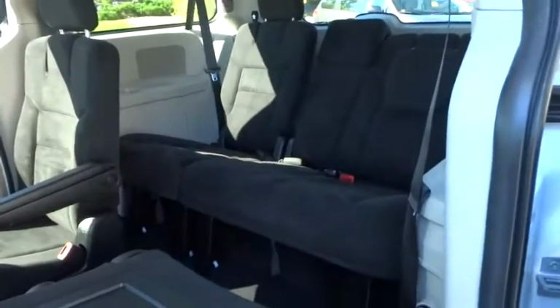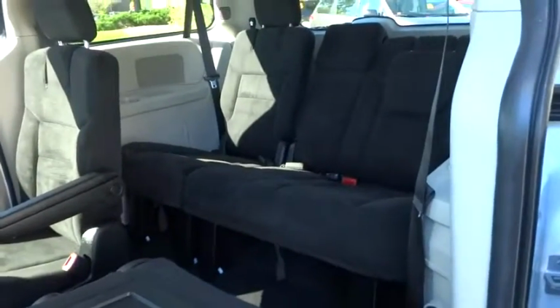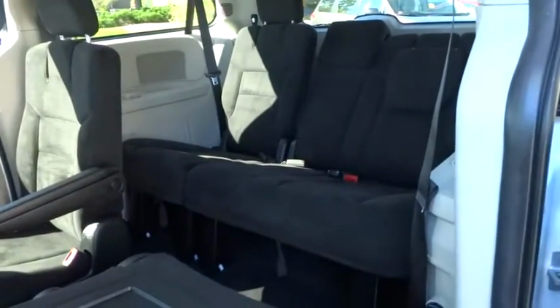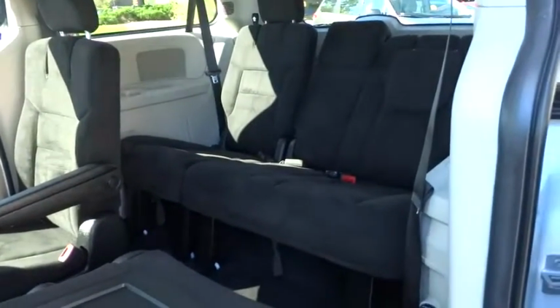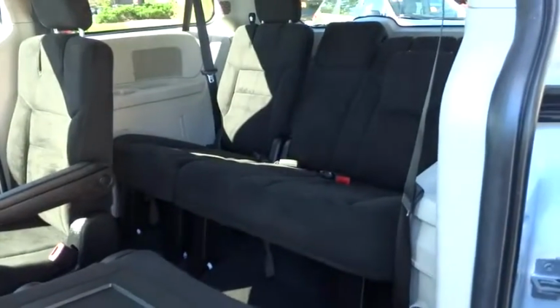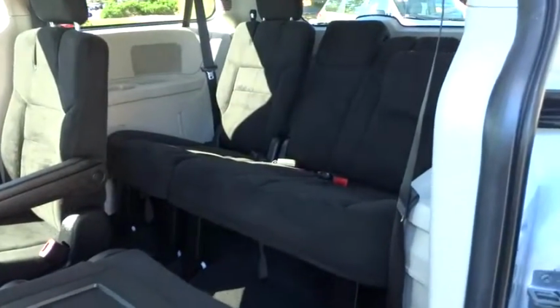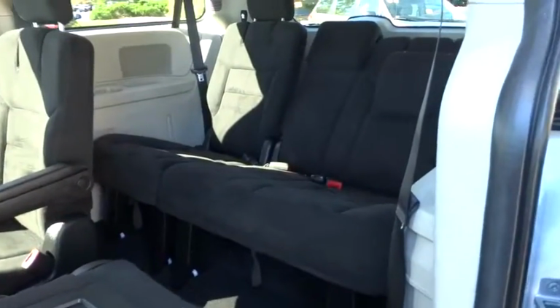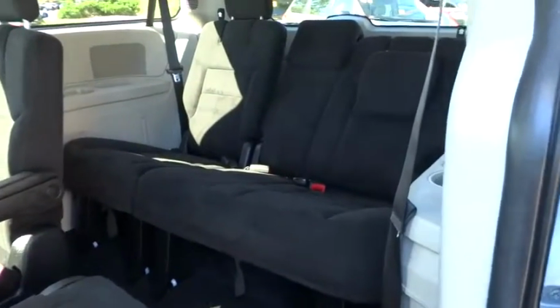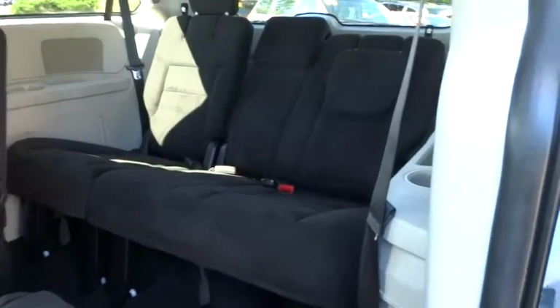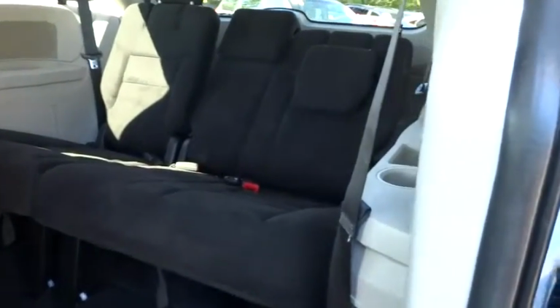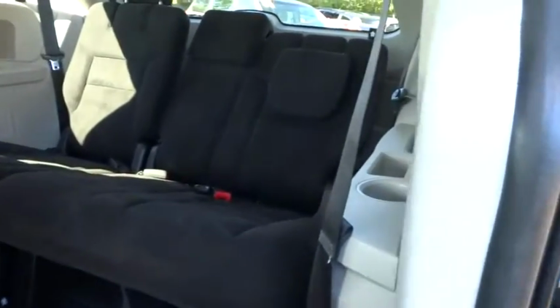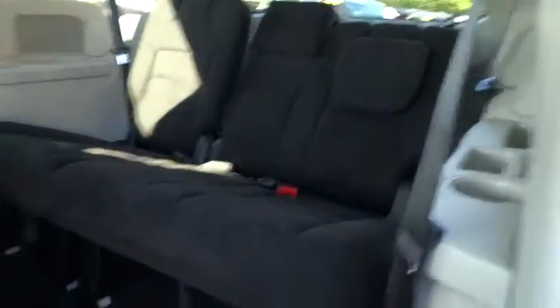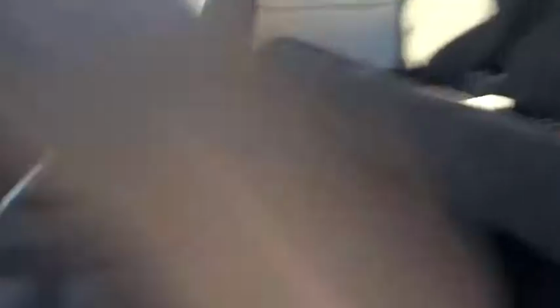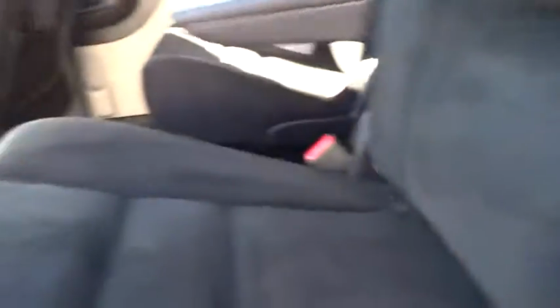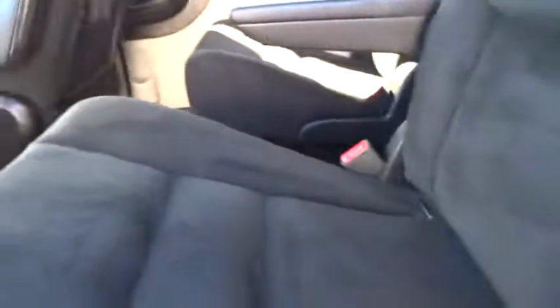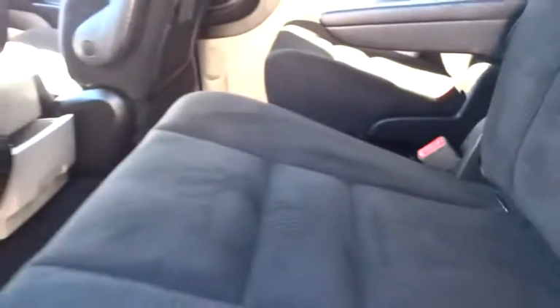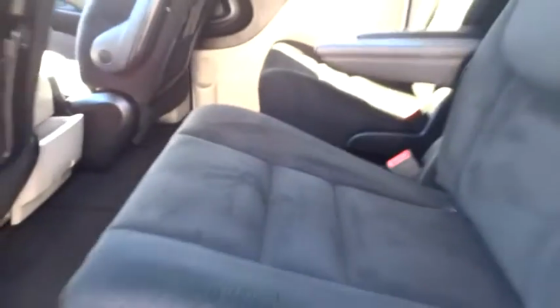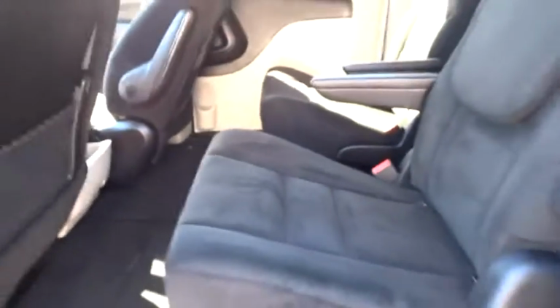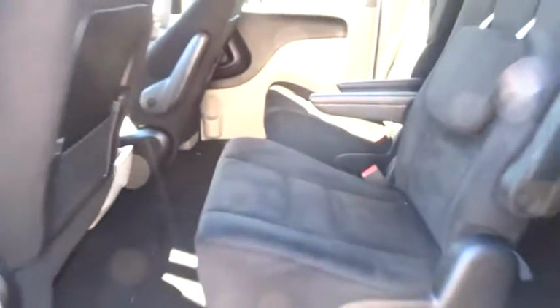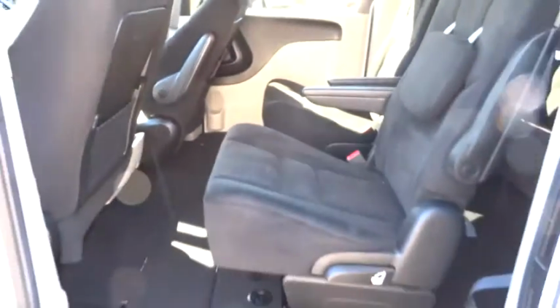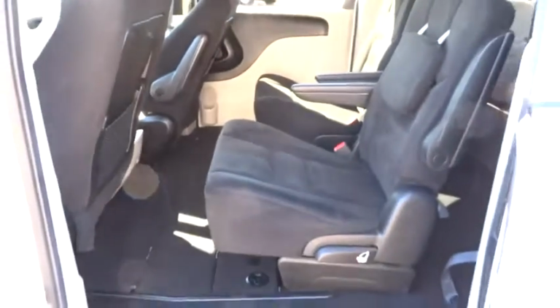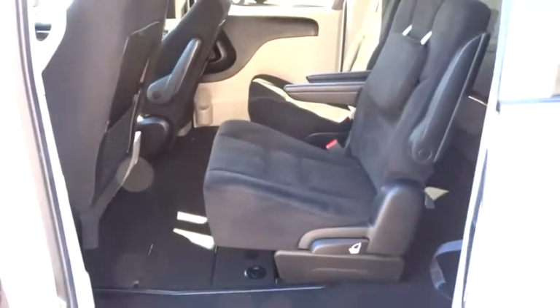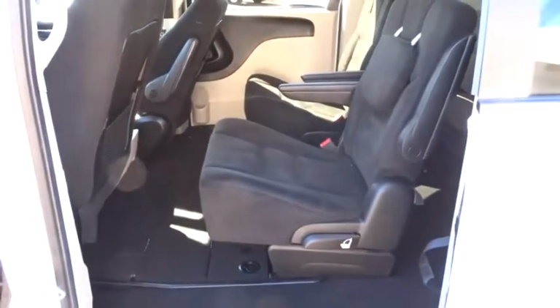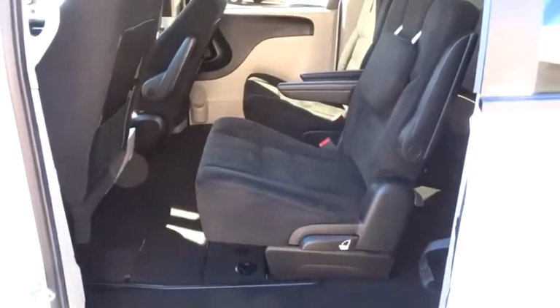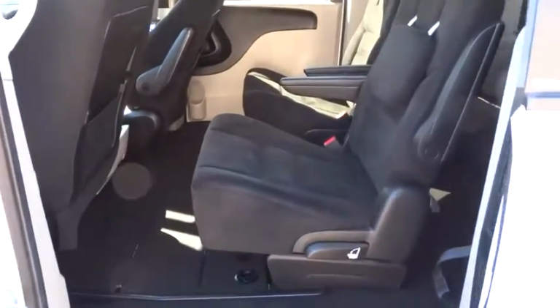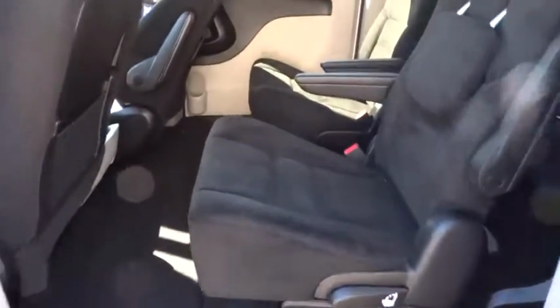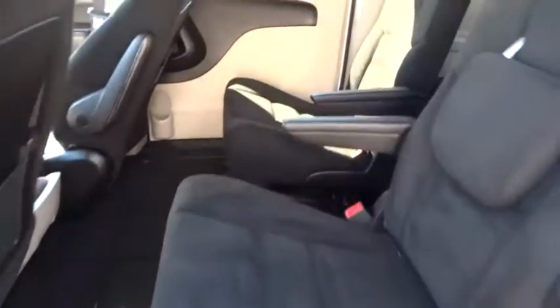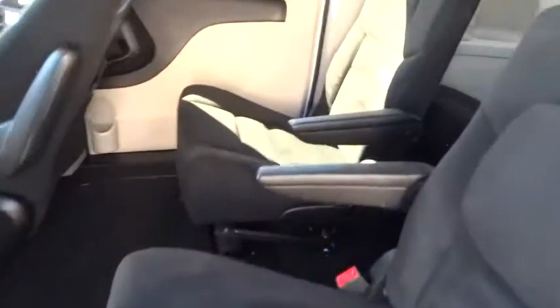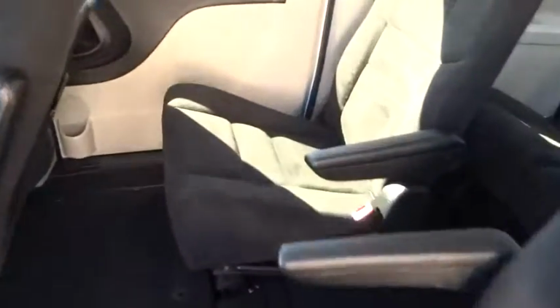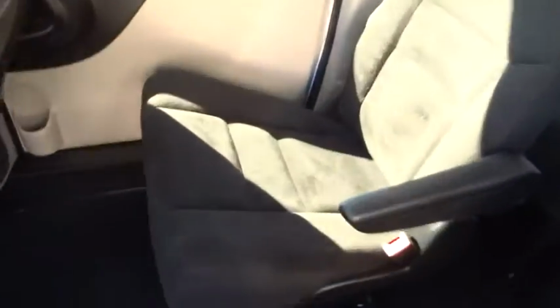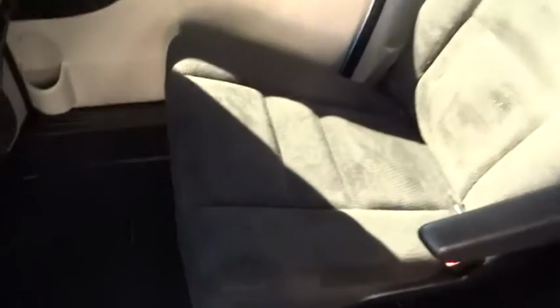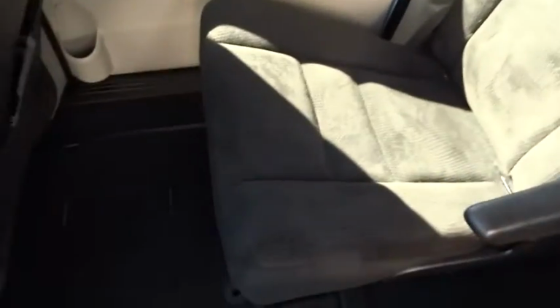Brake assist, Uconnect hands-free group, tachometer, panic alarm, remote keyless entry, overhead console, driver vanity mirror, front bucket seats, front reading lamps.